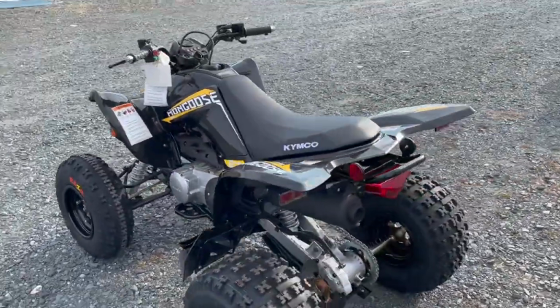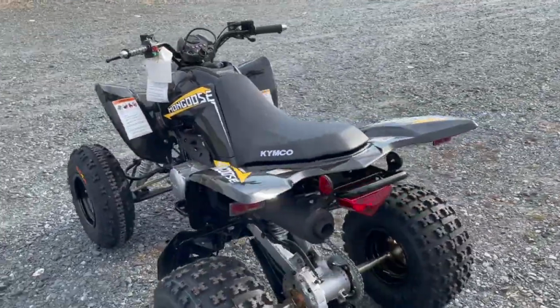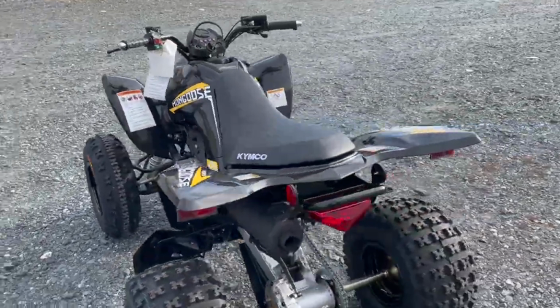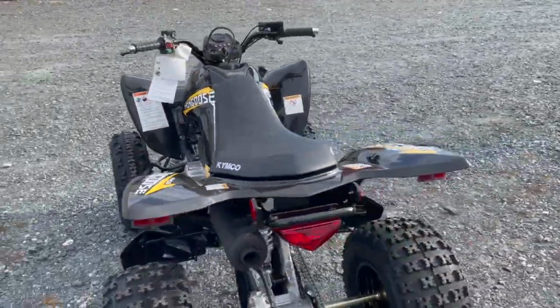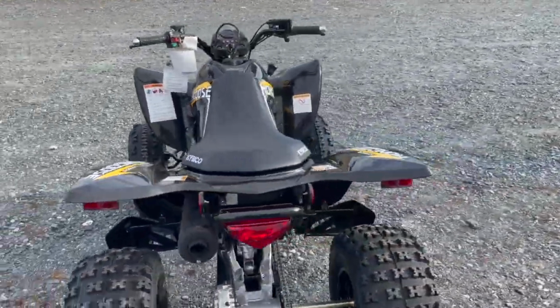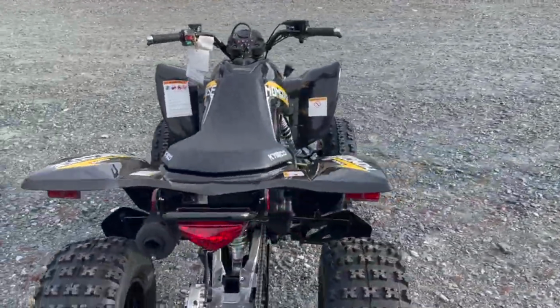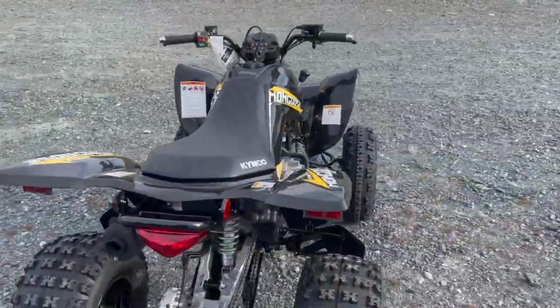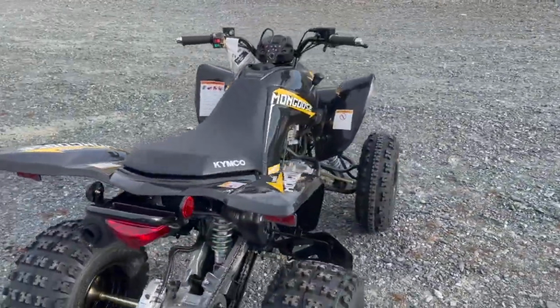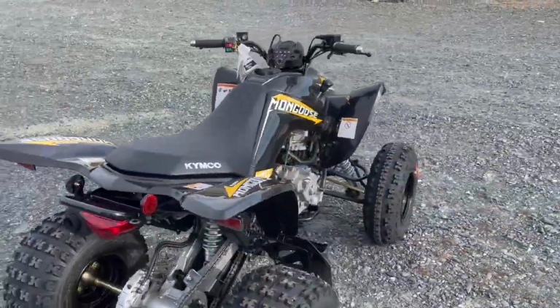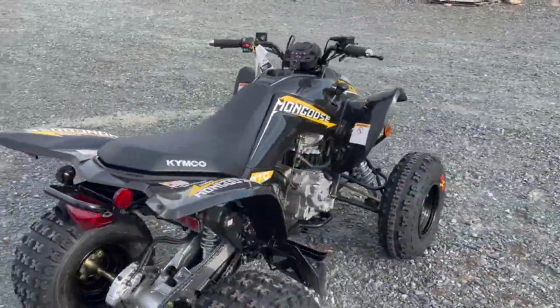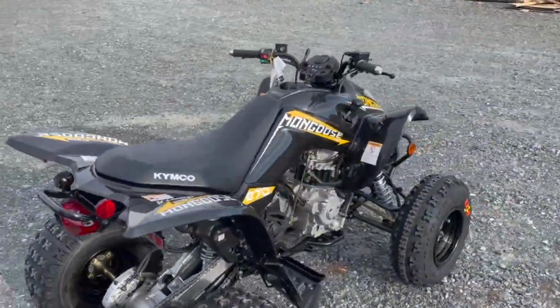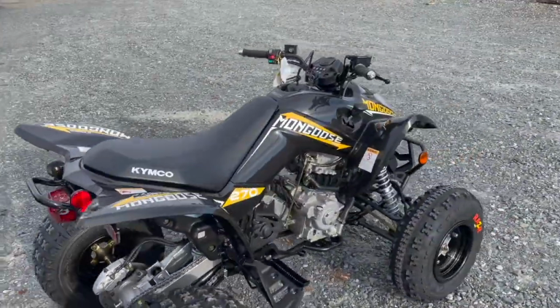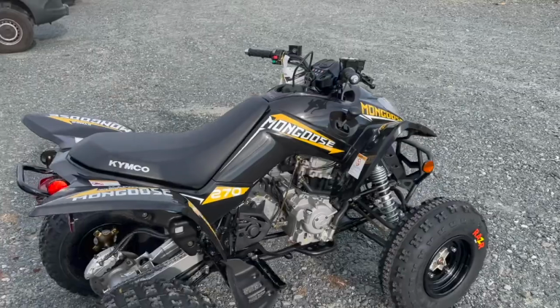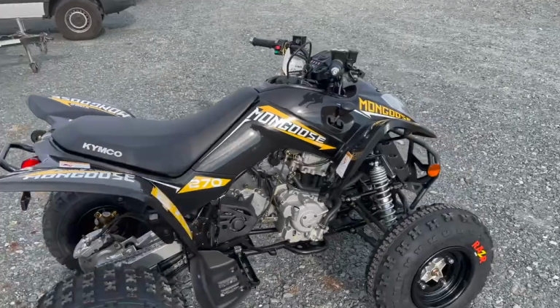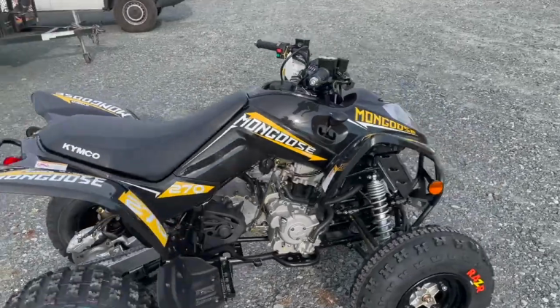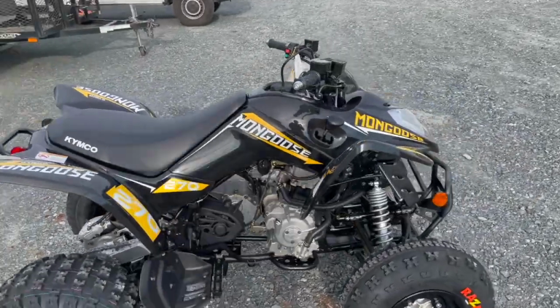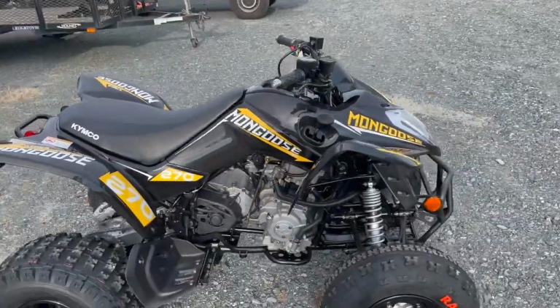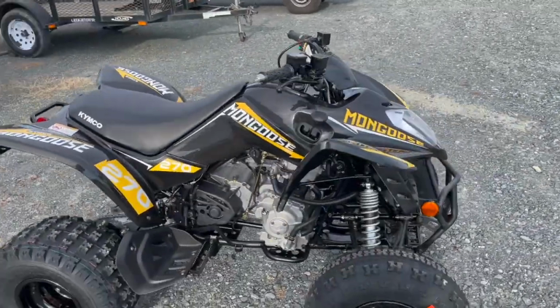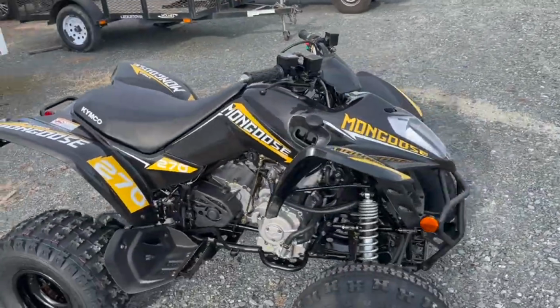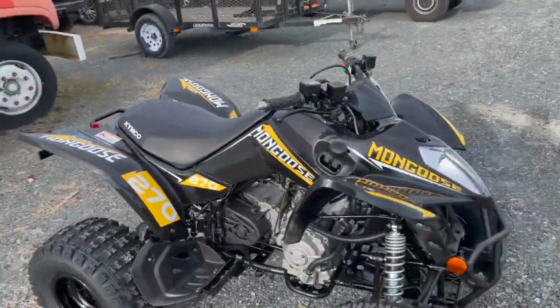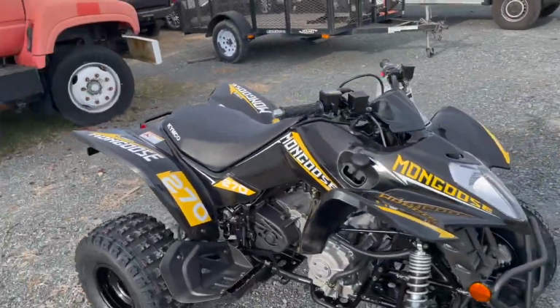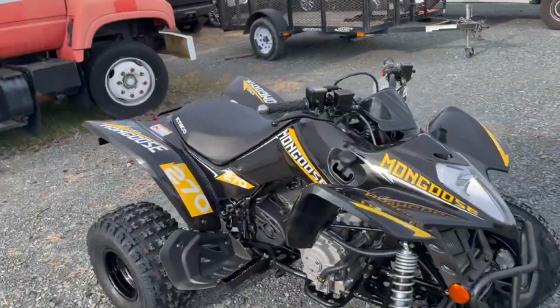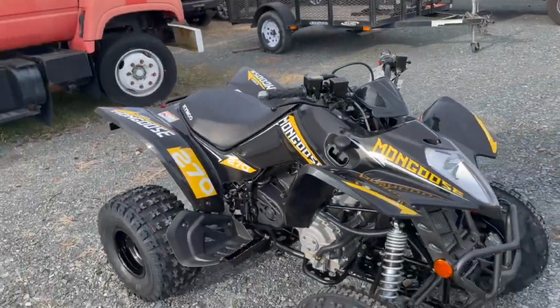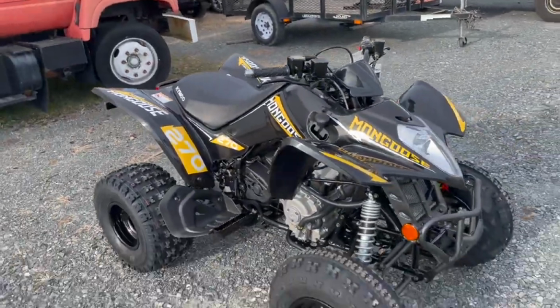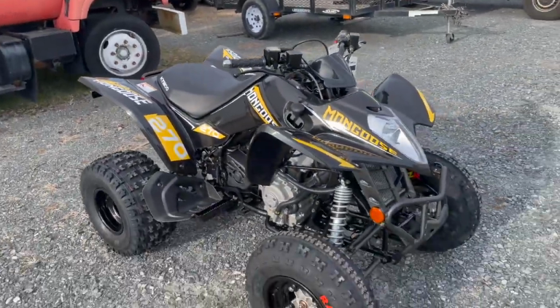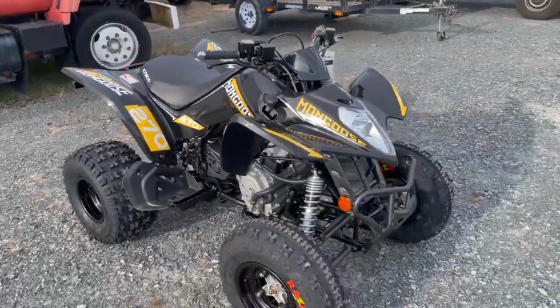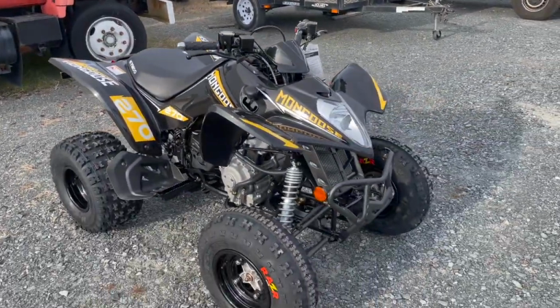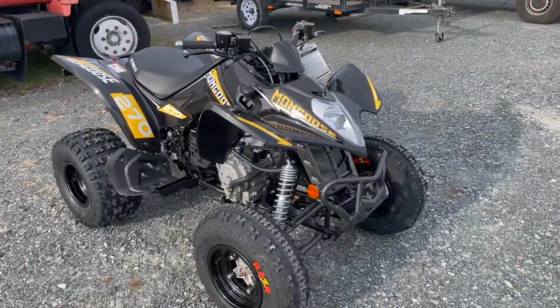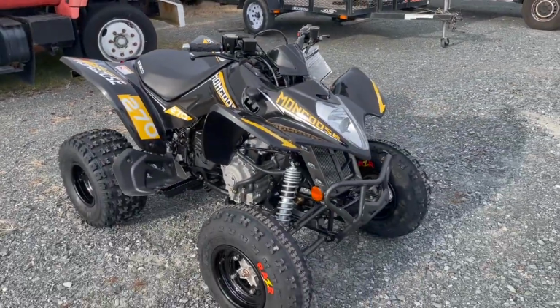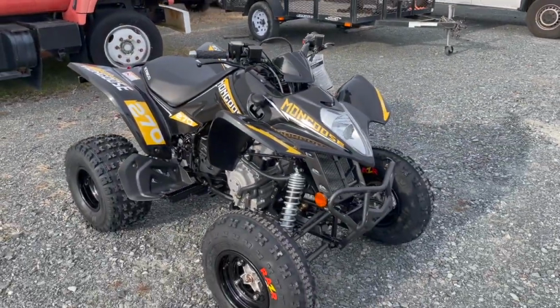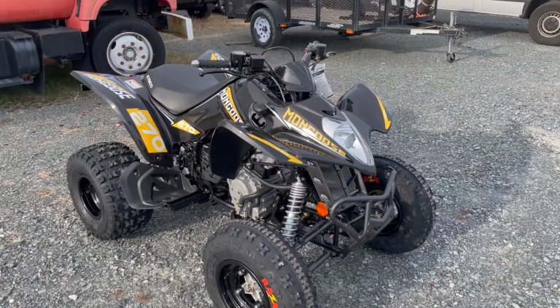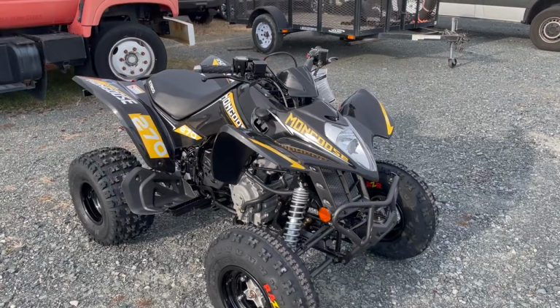They're doing these in black with the yellow graphics, and then they also do a yellow version — all yellow body with some black accents. This is a Sport ATV.